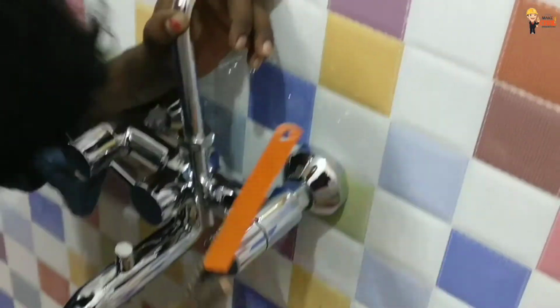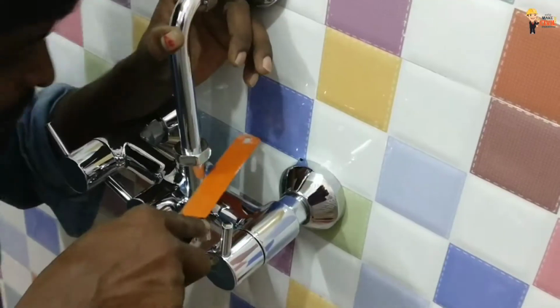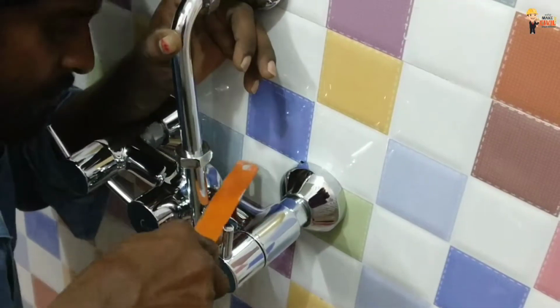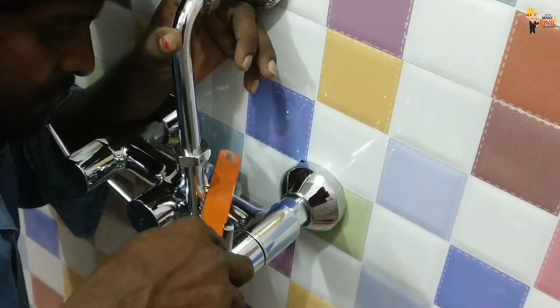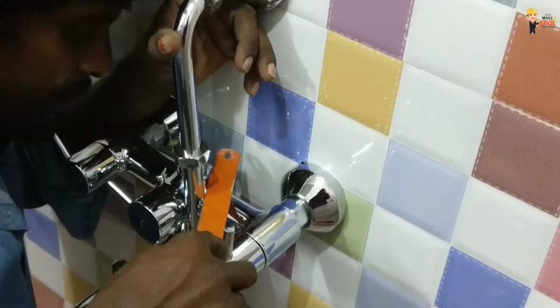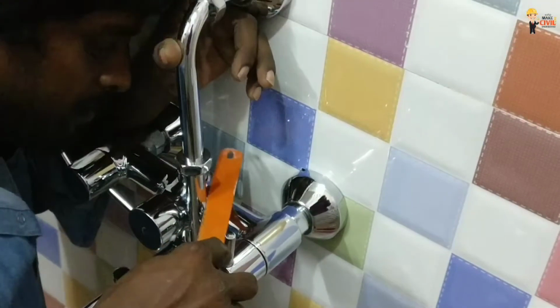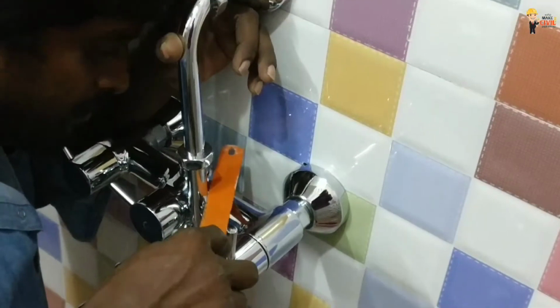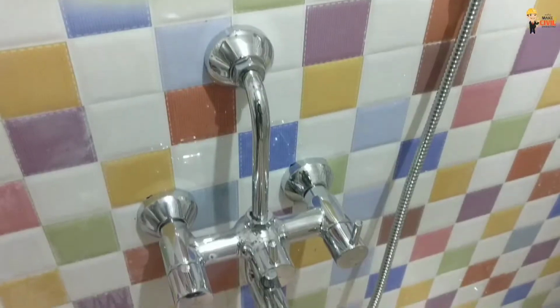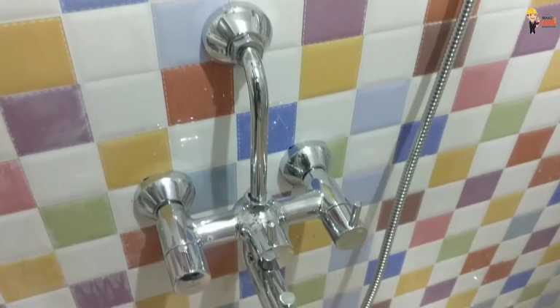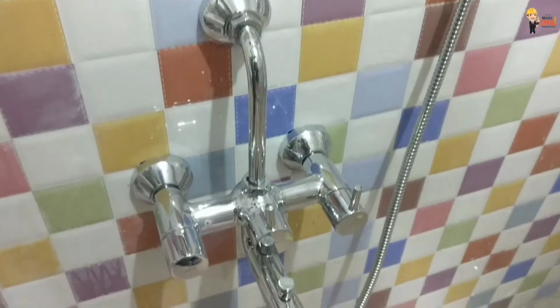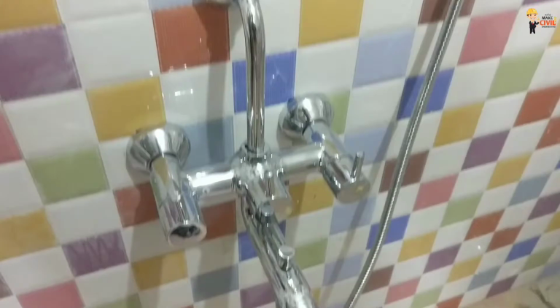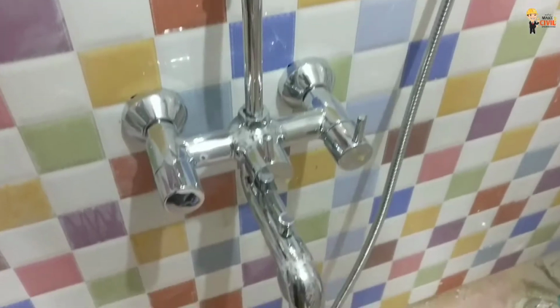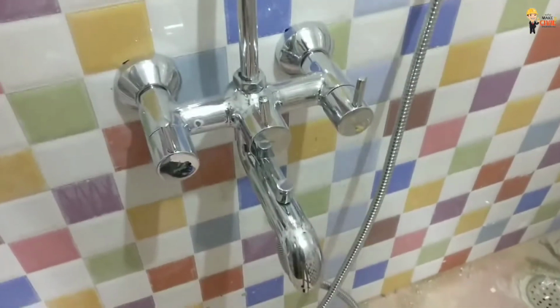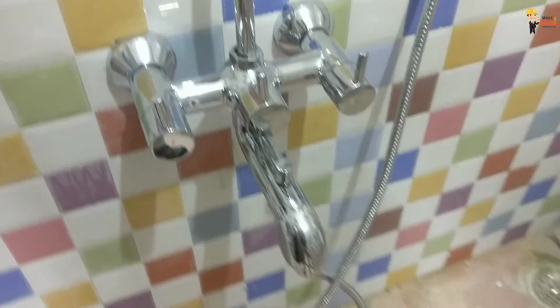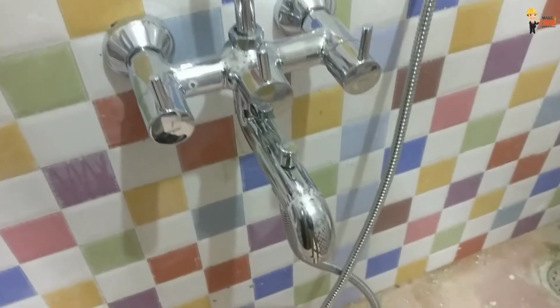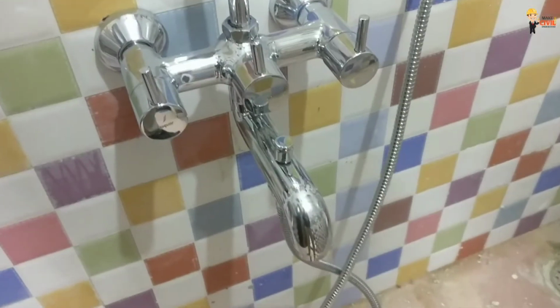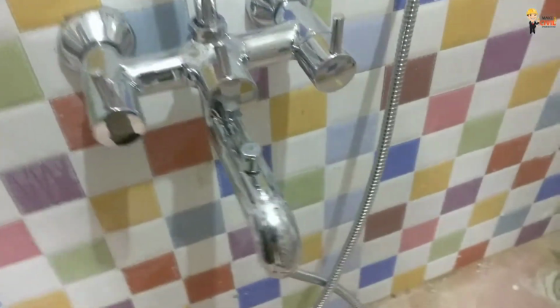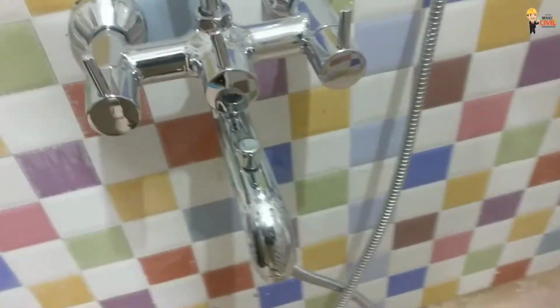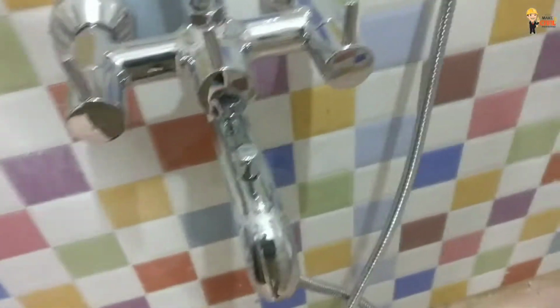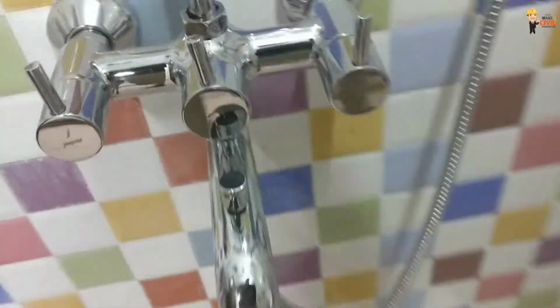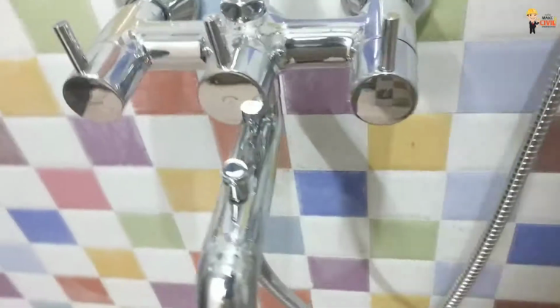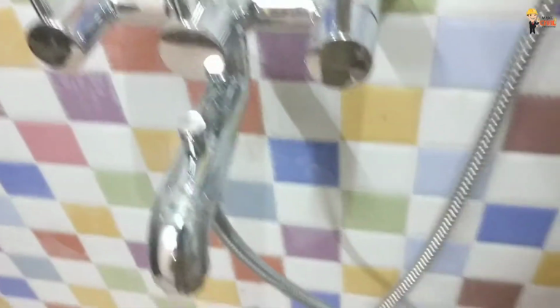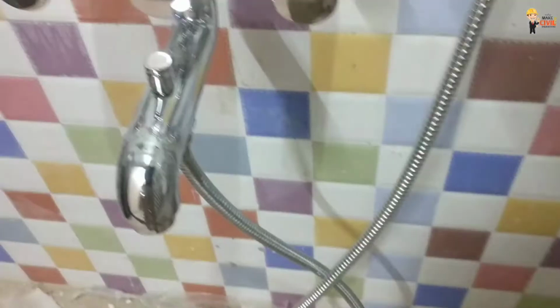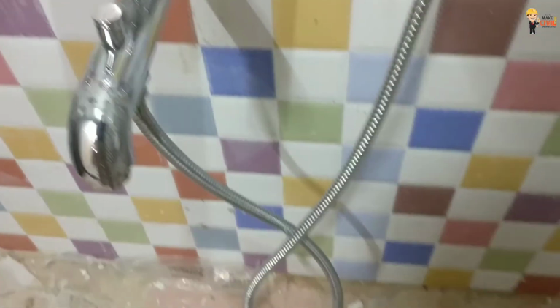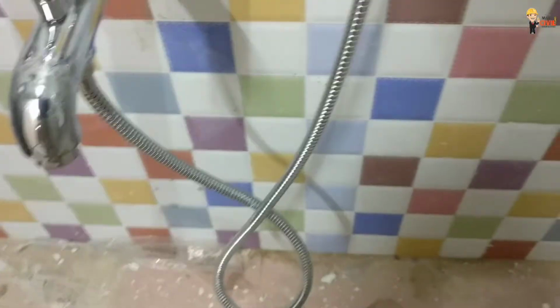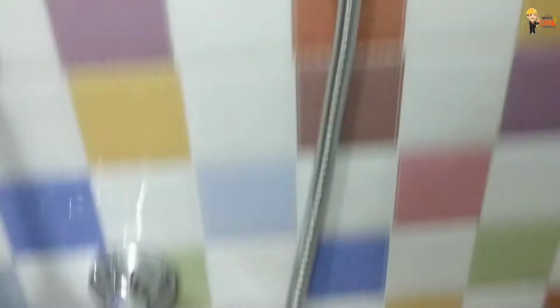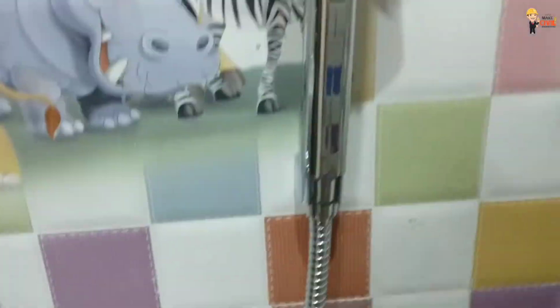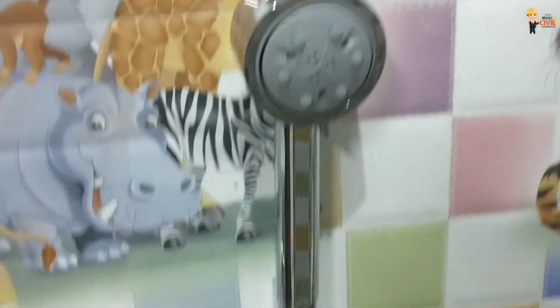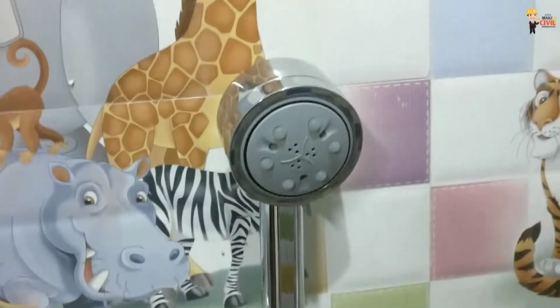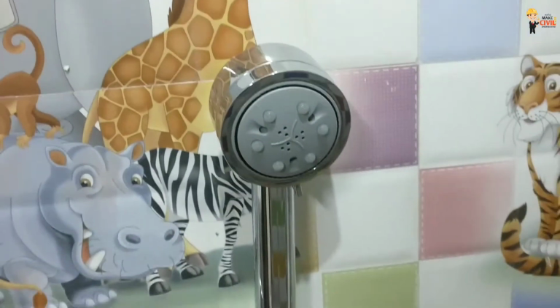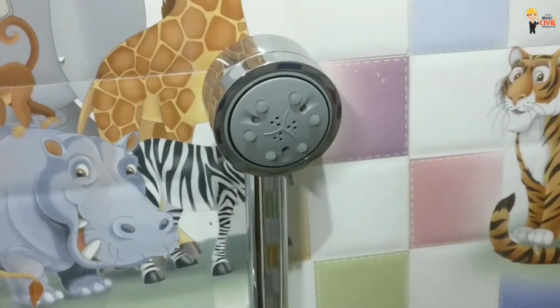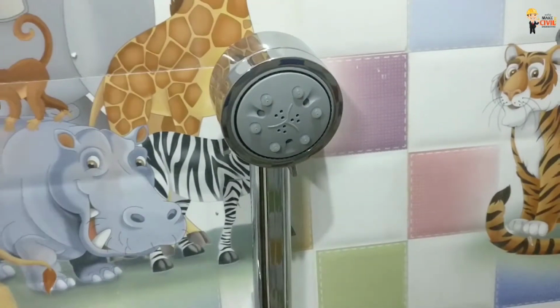I will fit the main part. It is the highest water and cool water. The wall mixer is also a unique method. It is a healthy method — this method is a healthy method. It is a simple method.